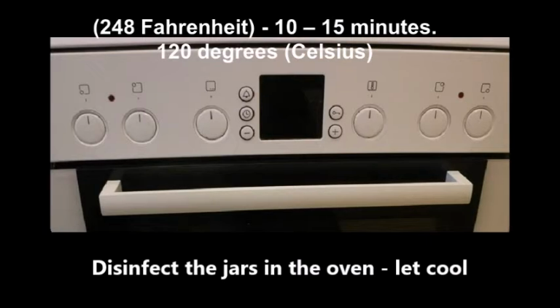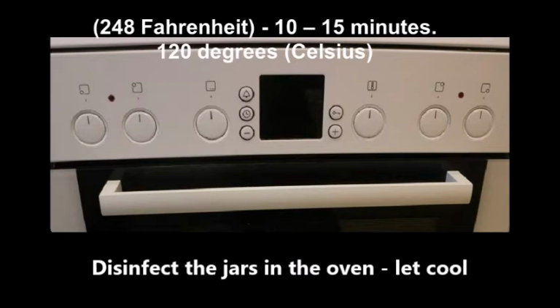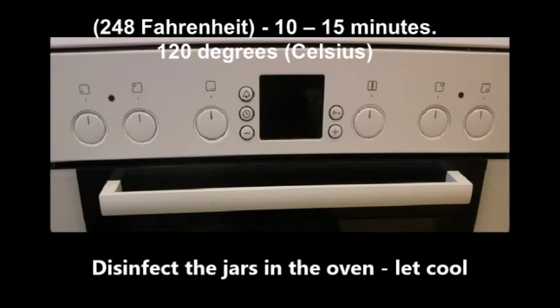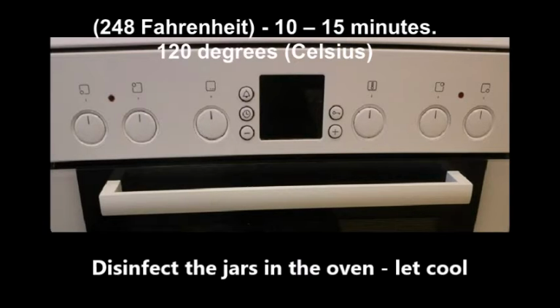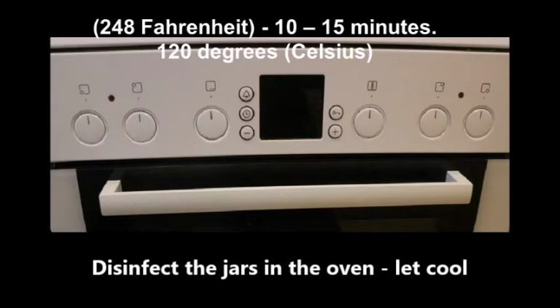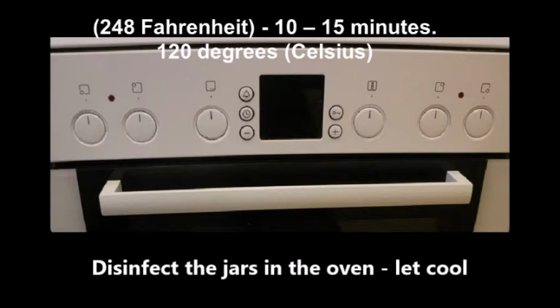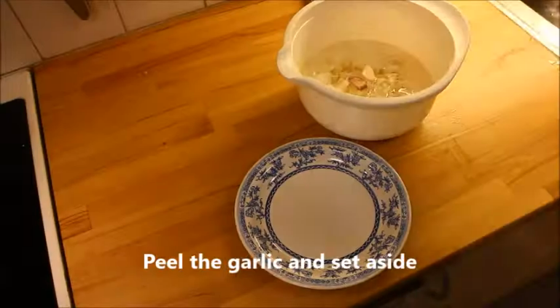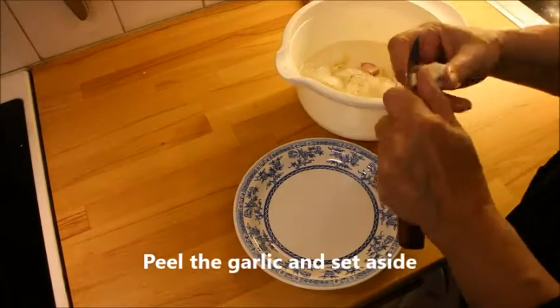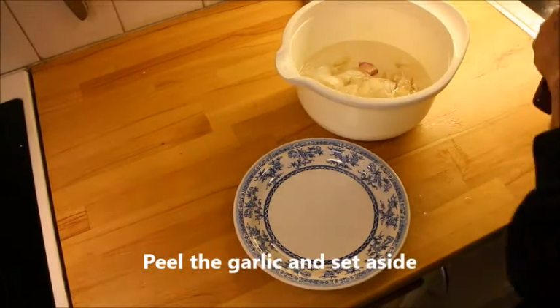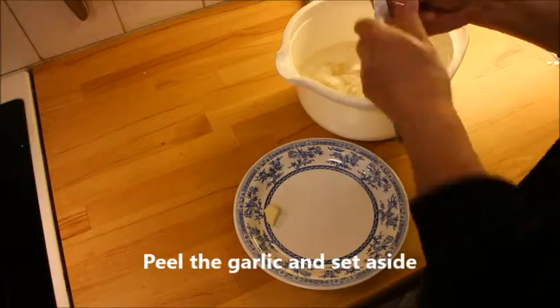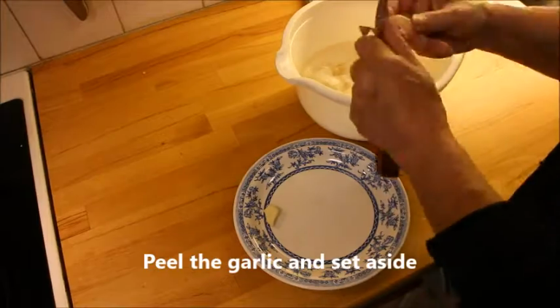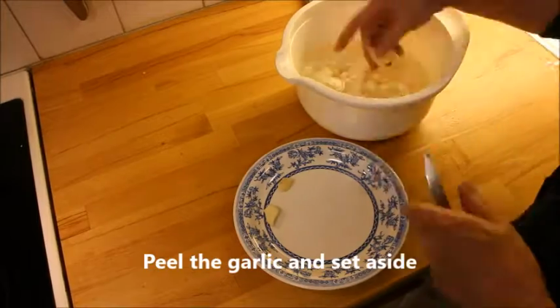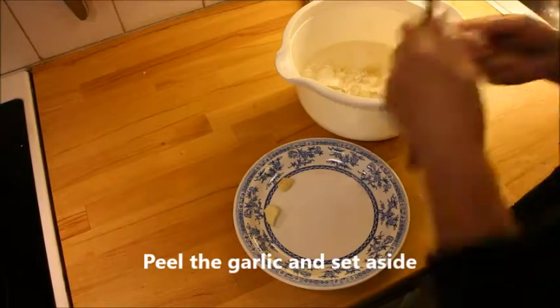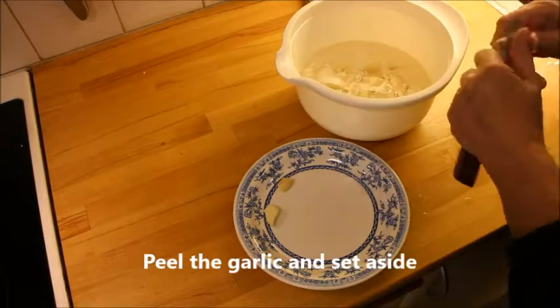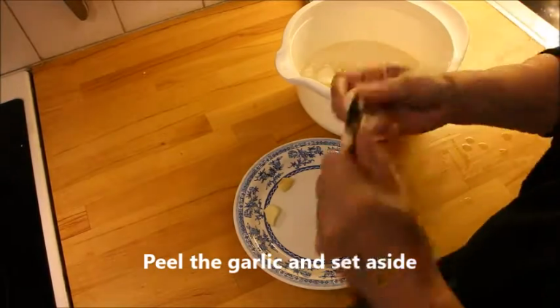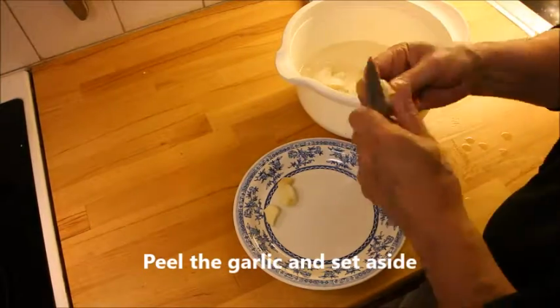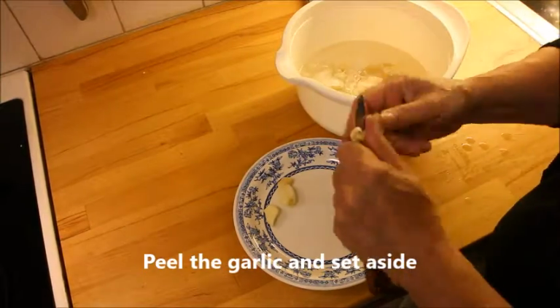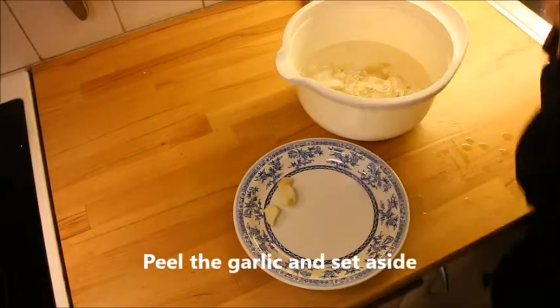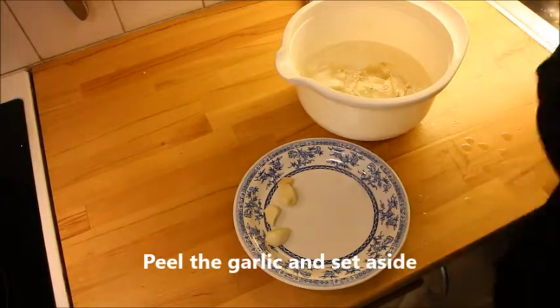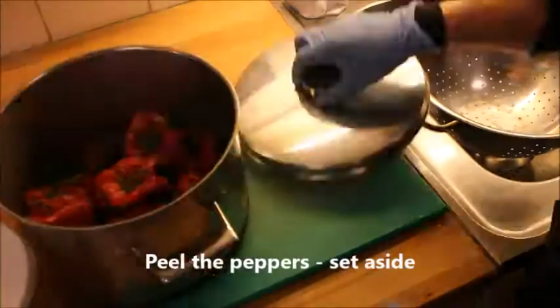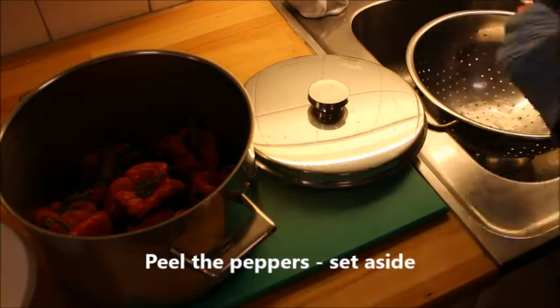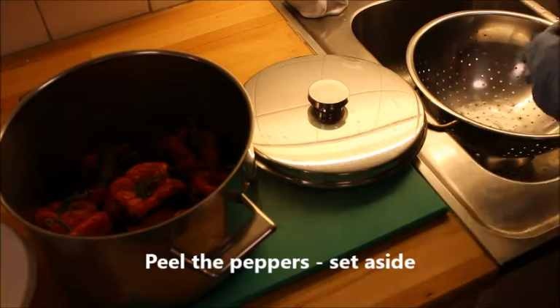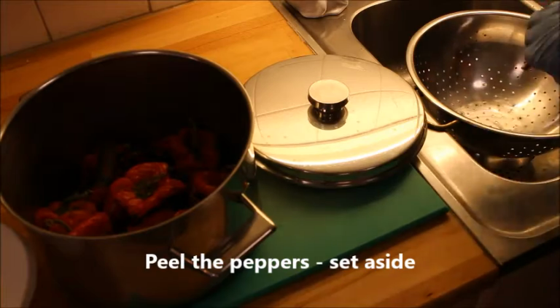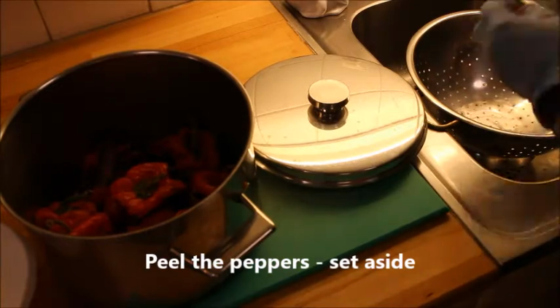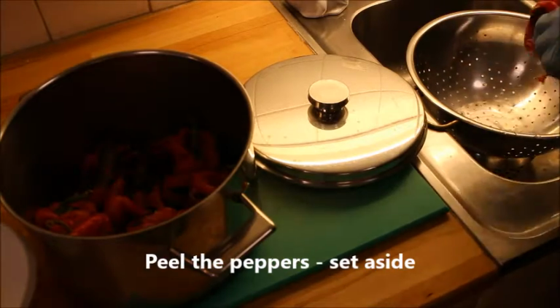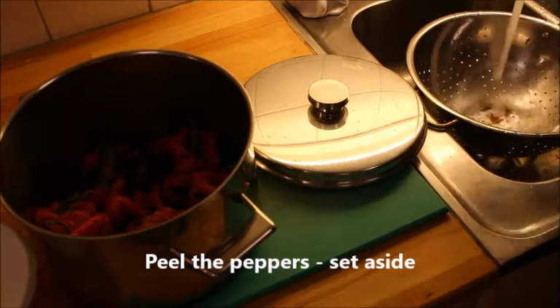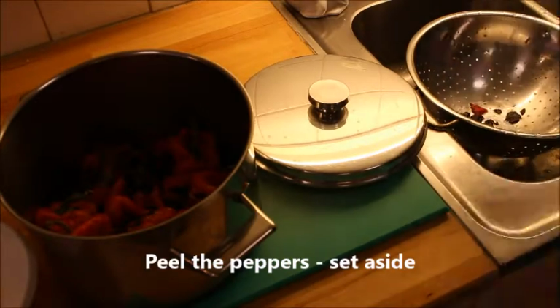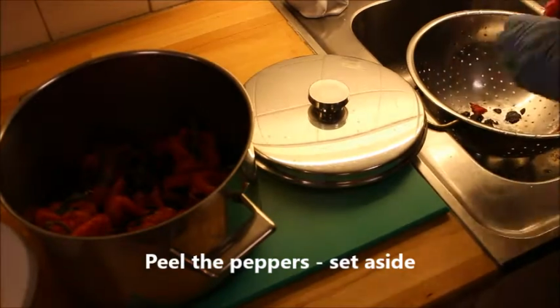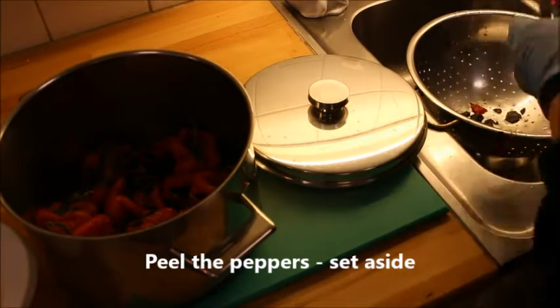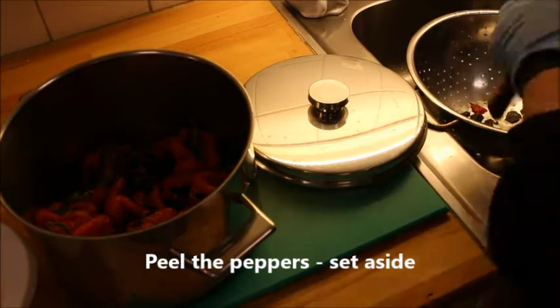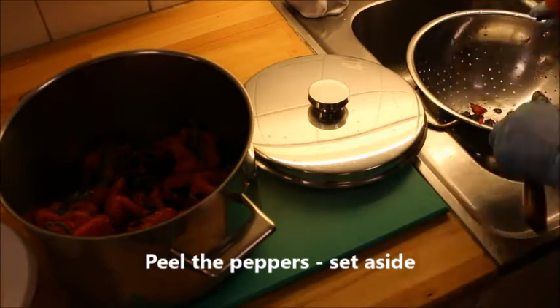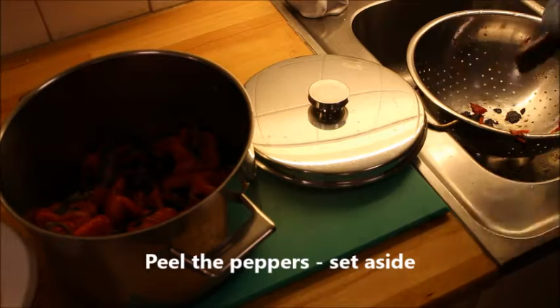Now disinfect your jars at 248 Fahrenheit for 10-15 minutes. Peel the garlic and put them in a saucepan with the lid on for five minutes before you start peeling them.